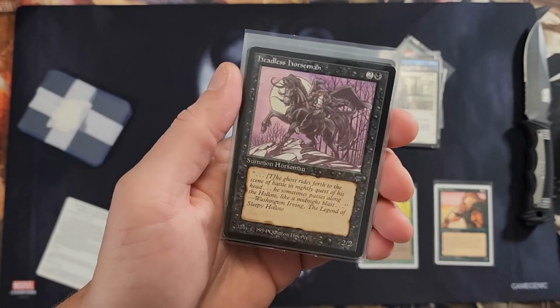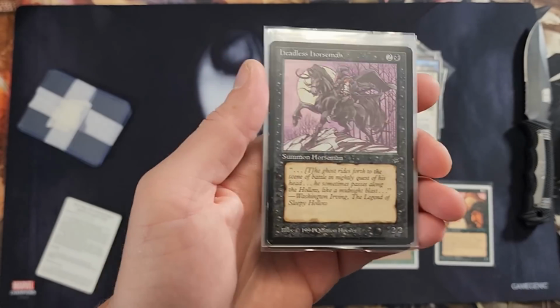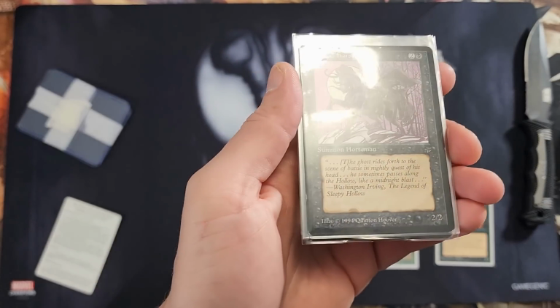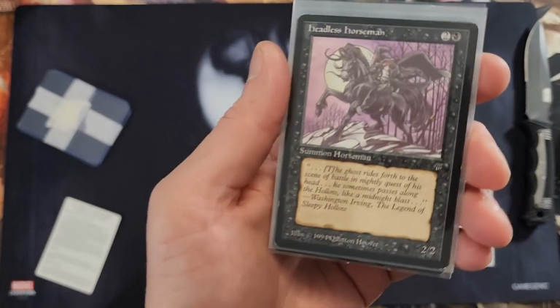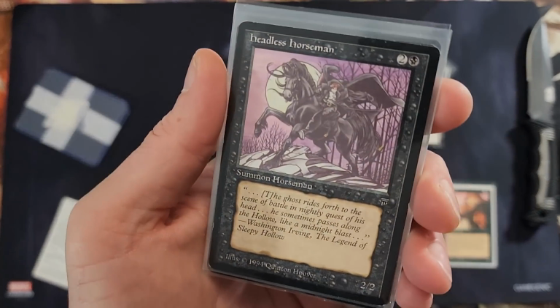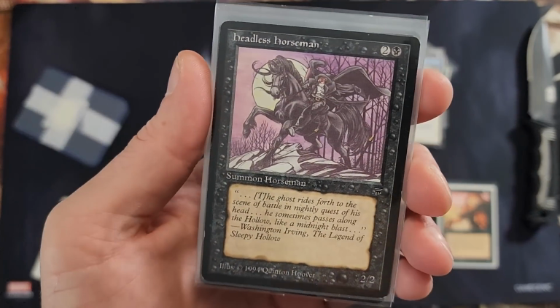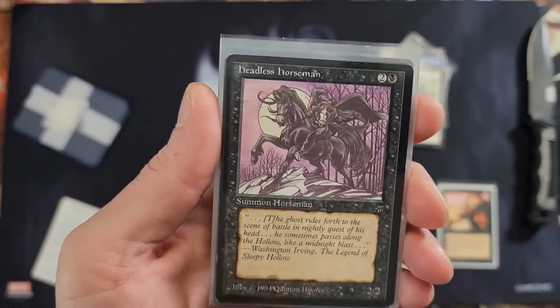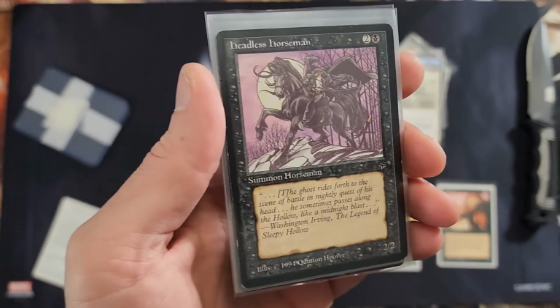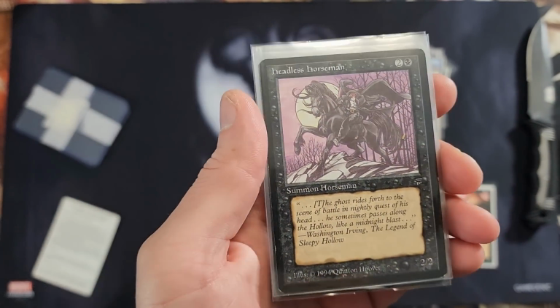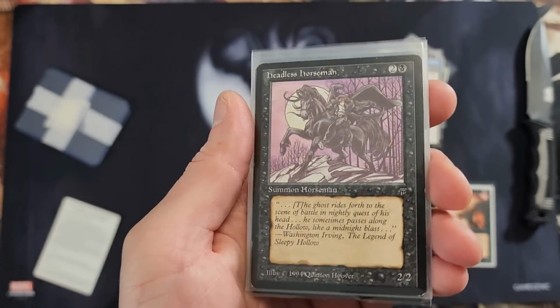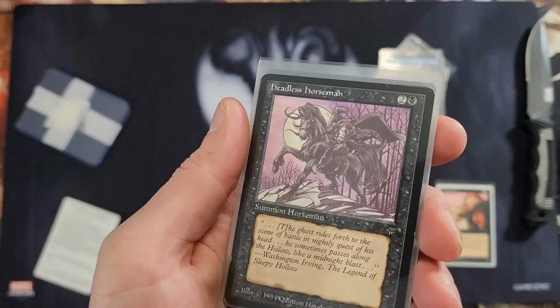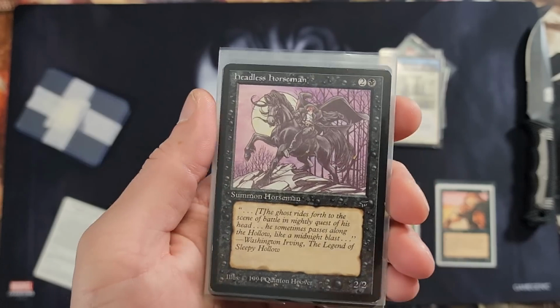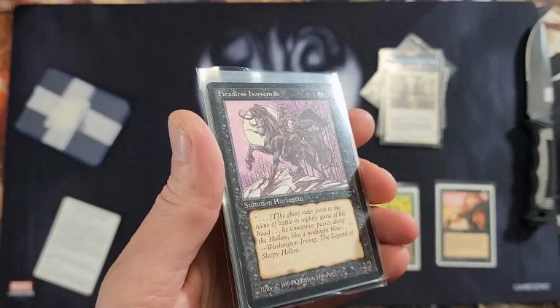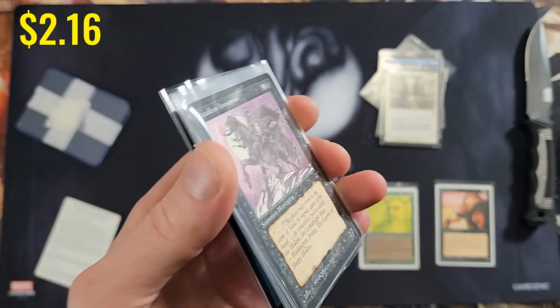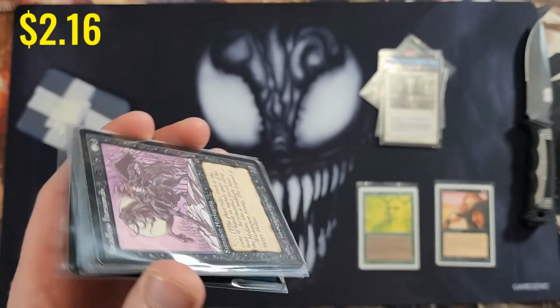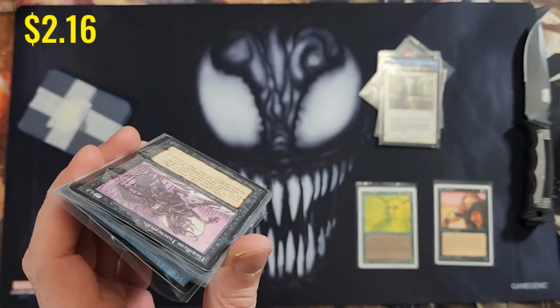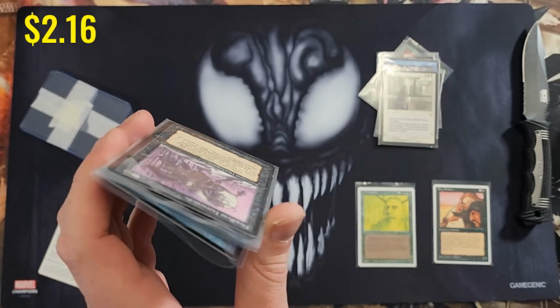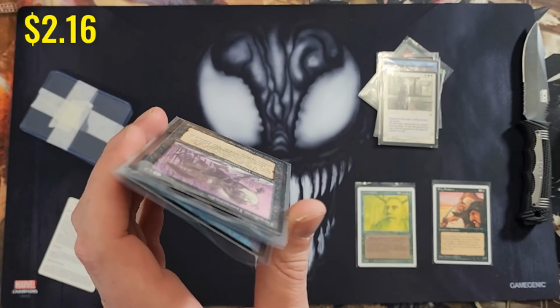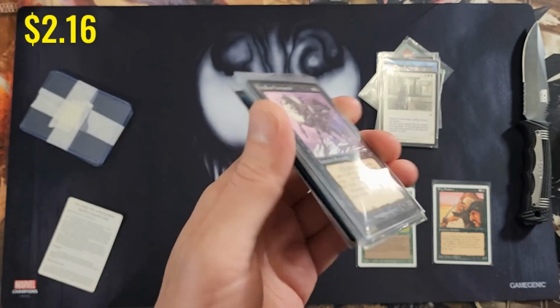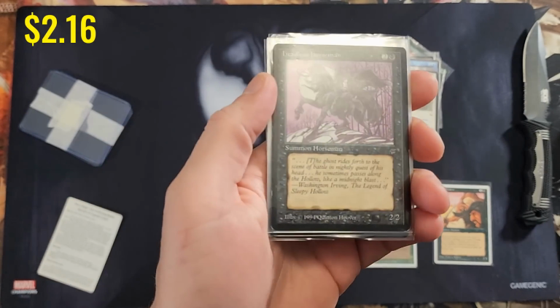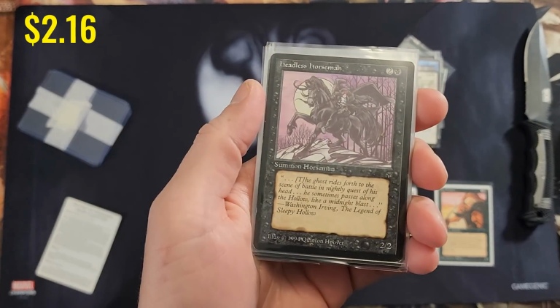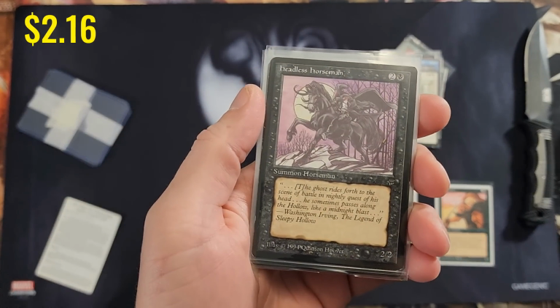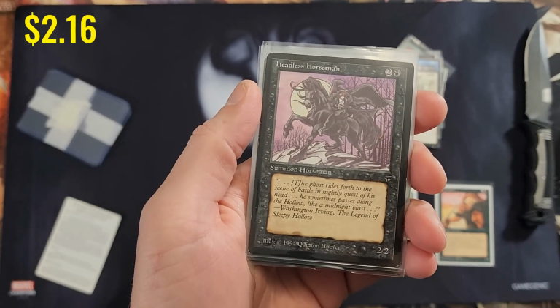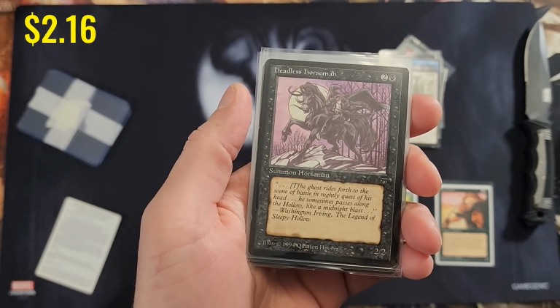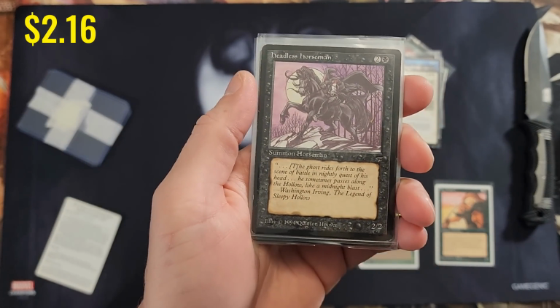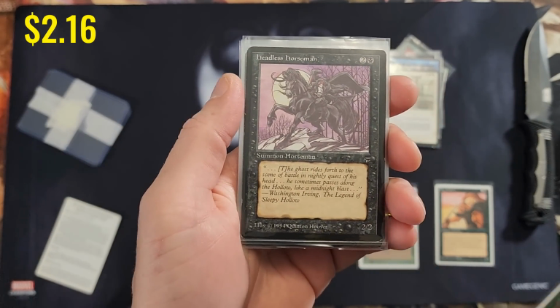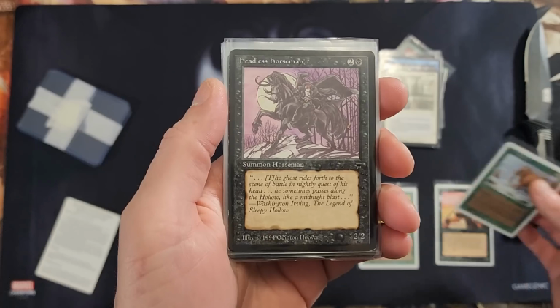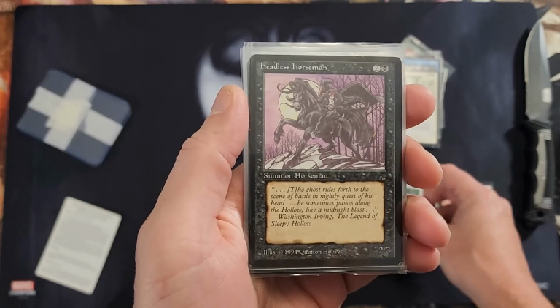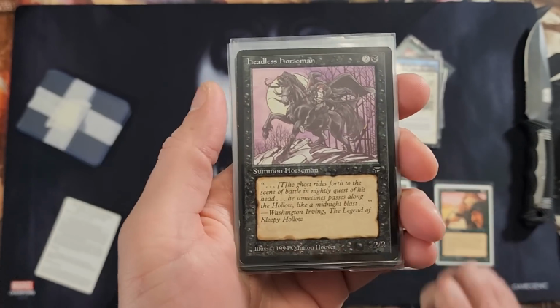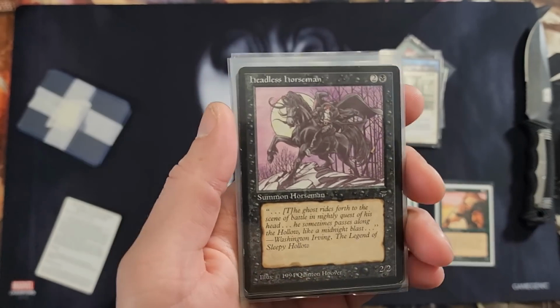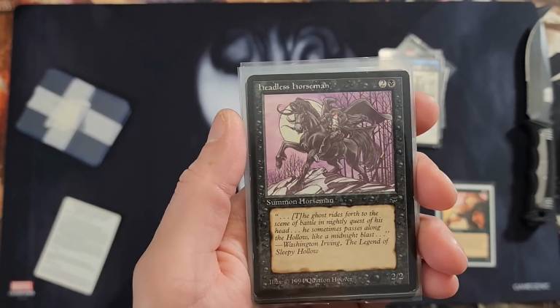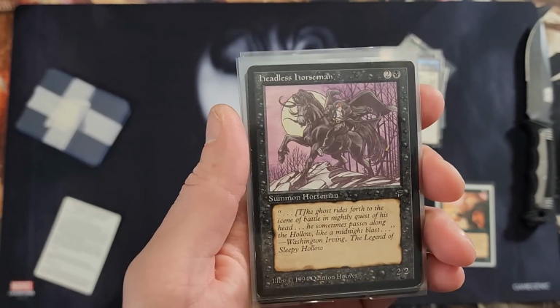Headless Horseman — I do have this, I think, in BGS 9.5. You see this card over there, son? In that stack? No, you probably won't. Never mind. Headless Horseman.